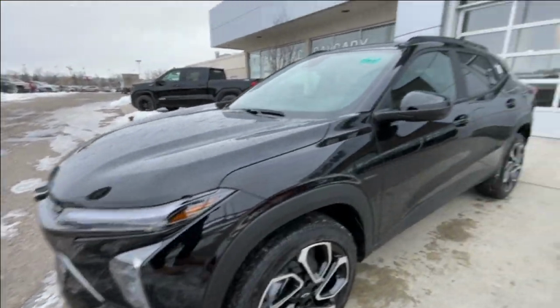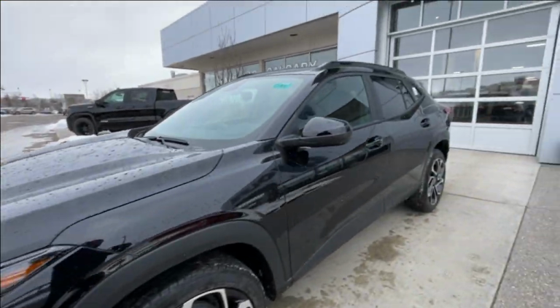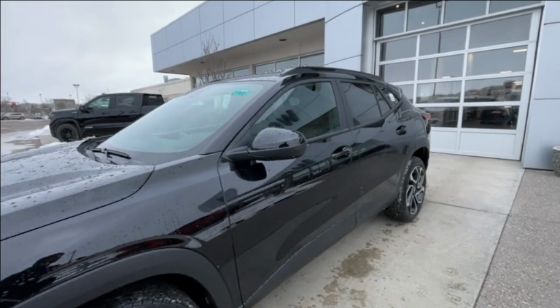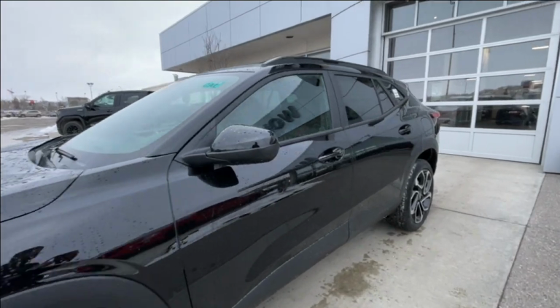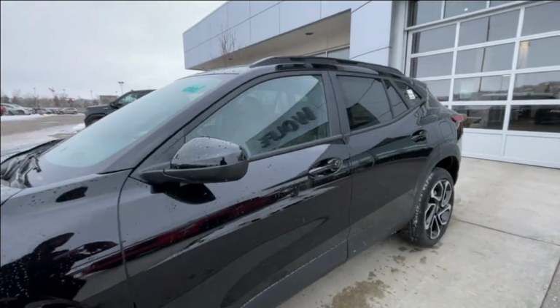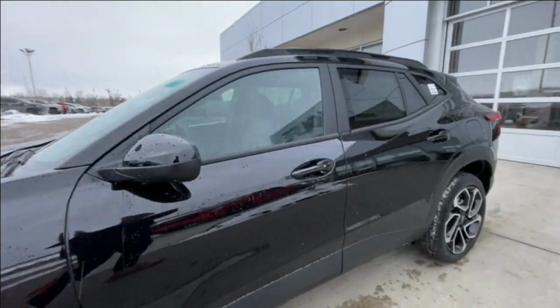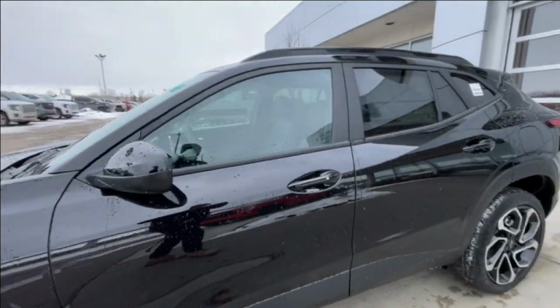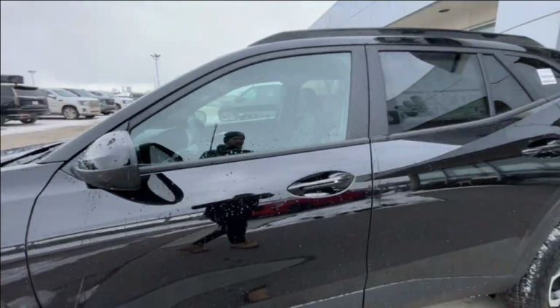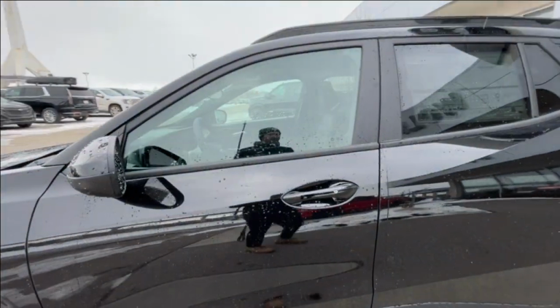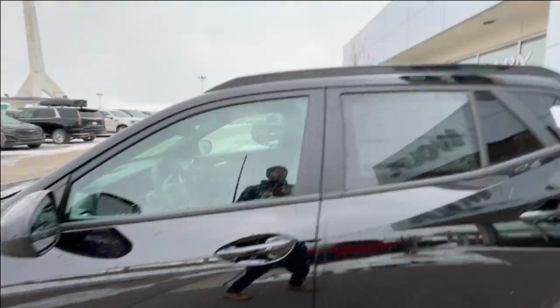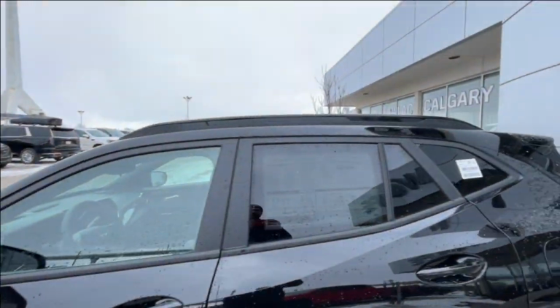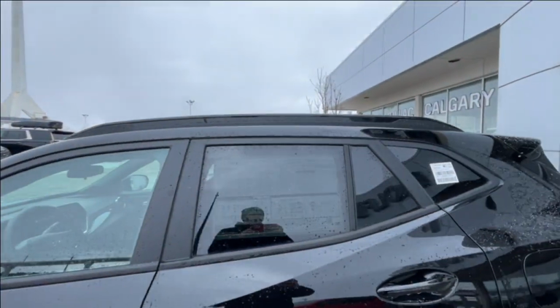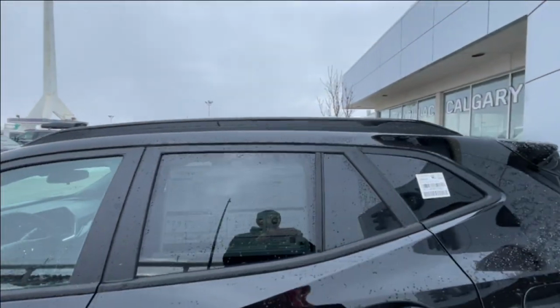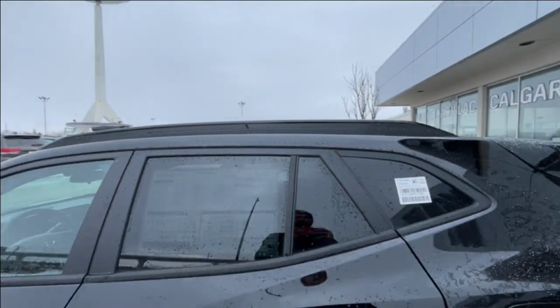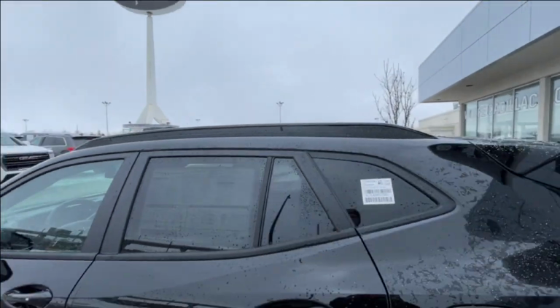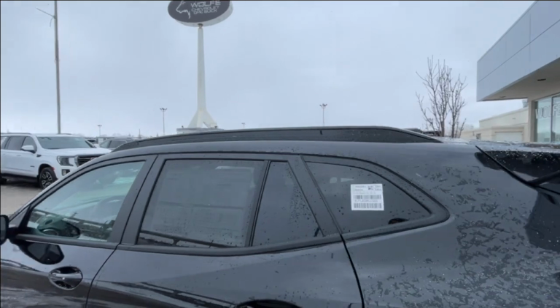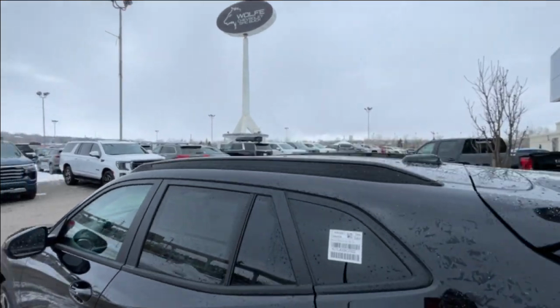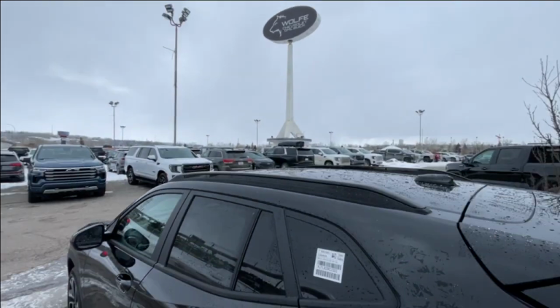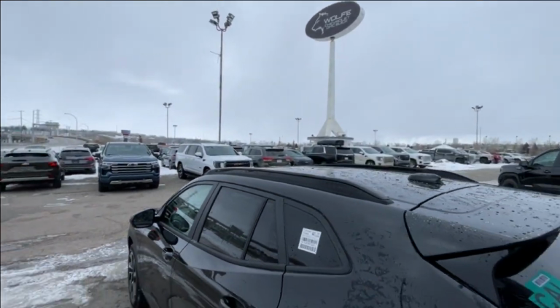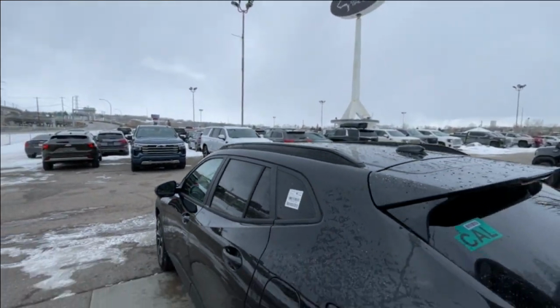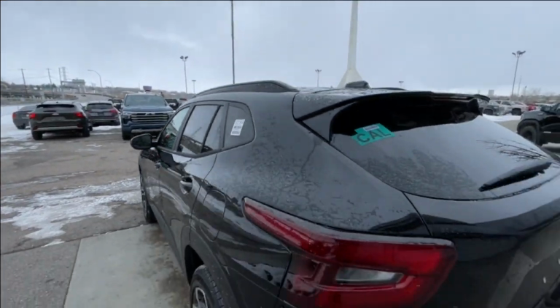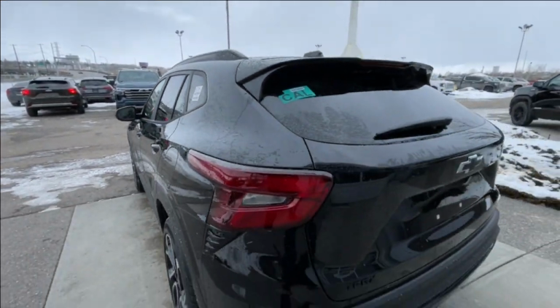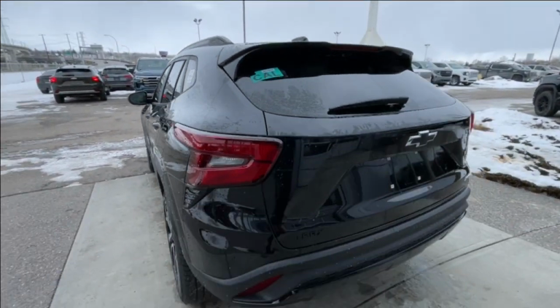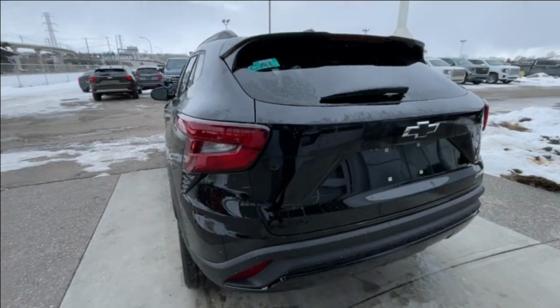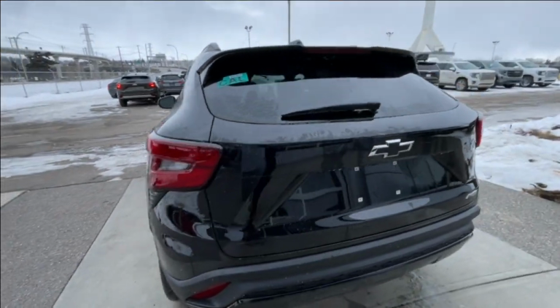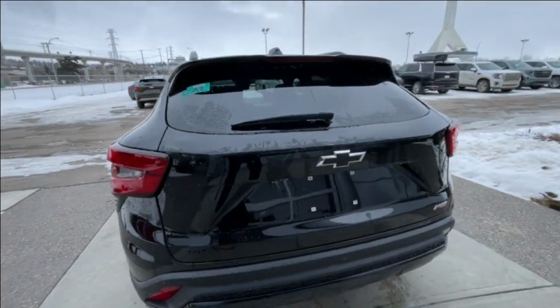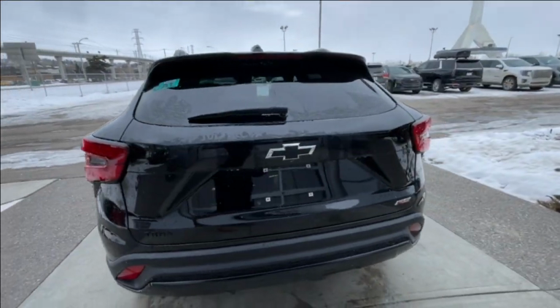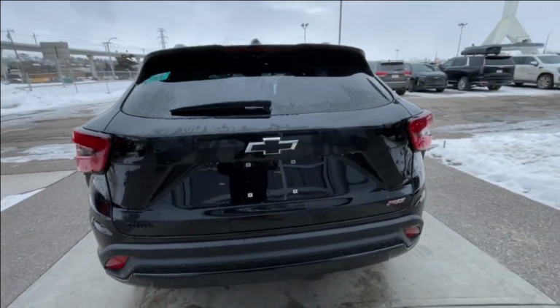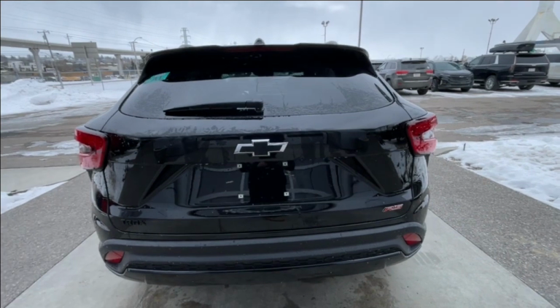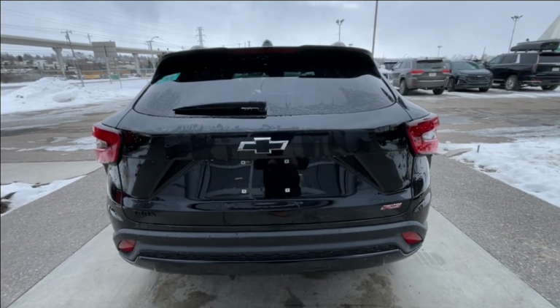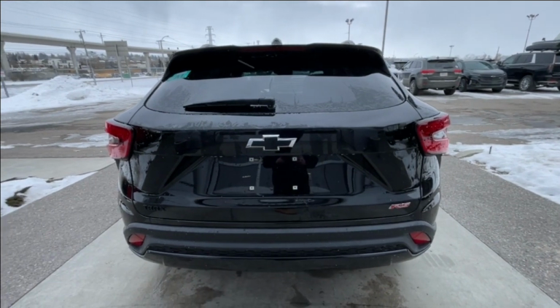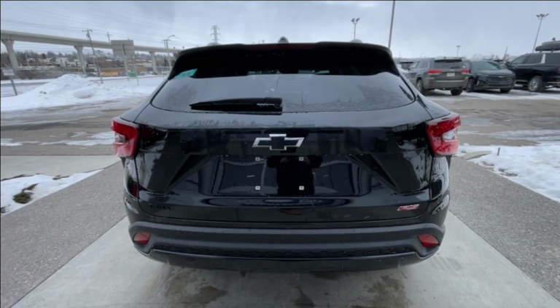LED daytime running lights and headlights. Back down to the side of the vehicle, this SUV is remote-start equipped and has keyless entry, rear tinted privacy windows with black trim all around, and roof rails are installed. At the back of the vehicle we have the blacked-out Trax bowtie and red RS badging all on the hatch.